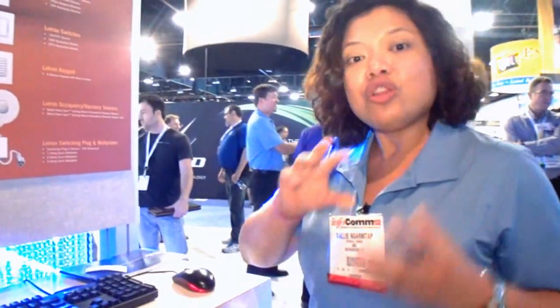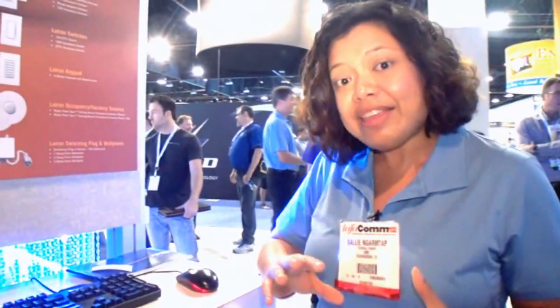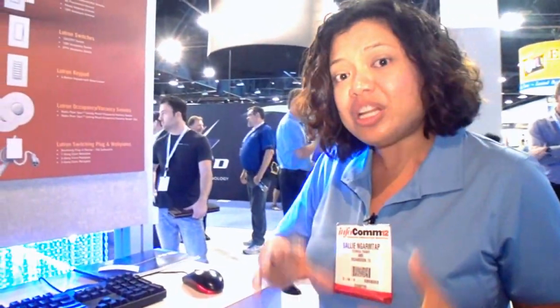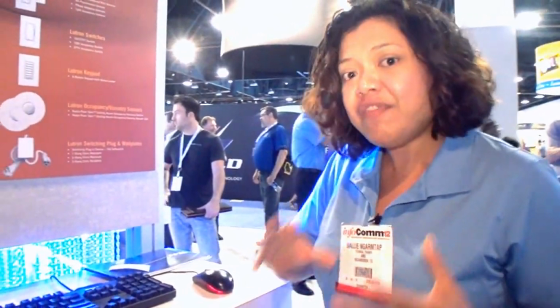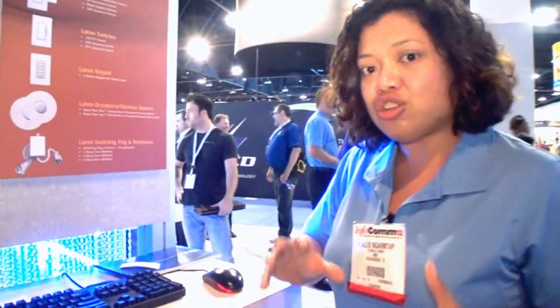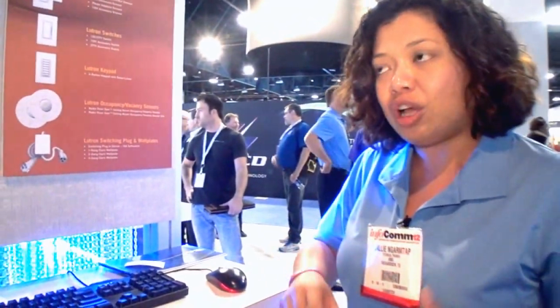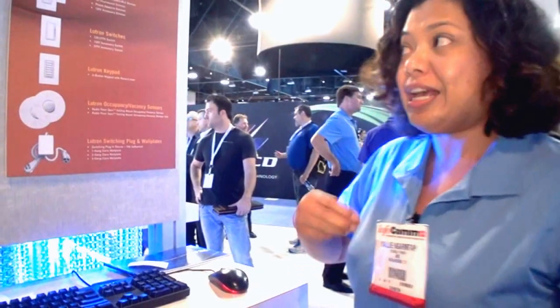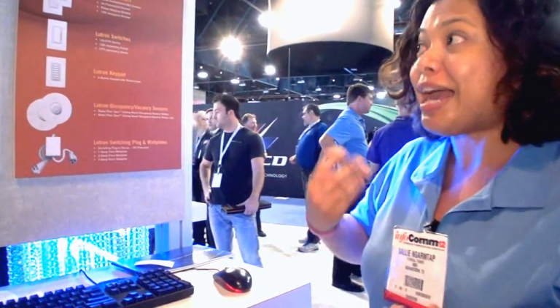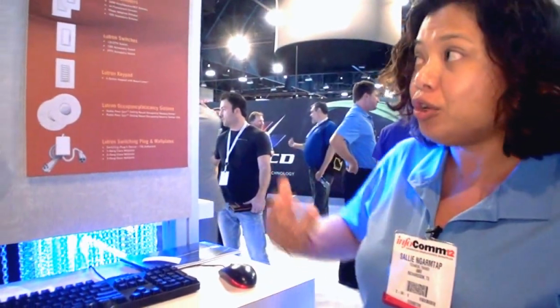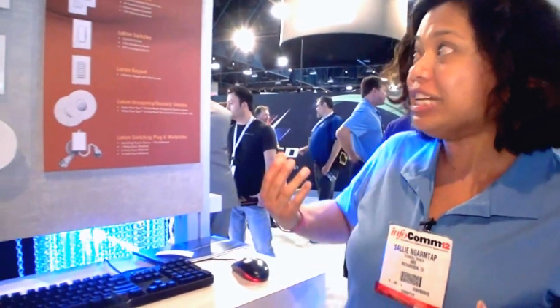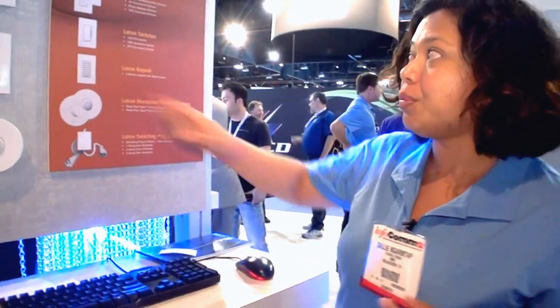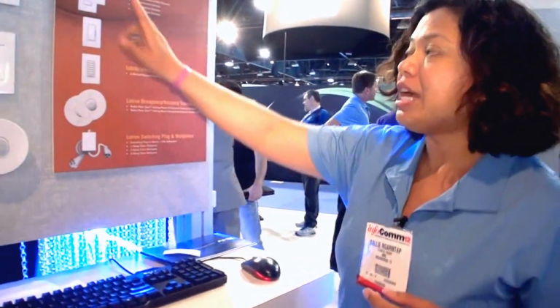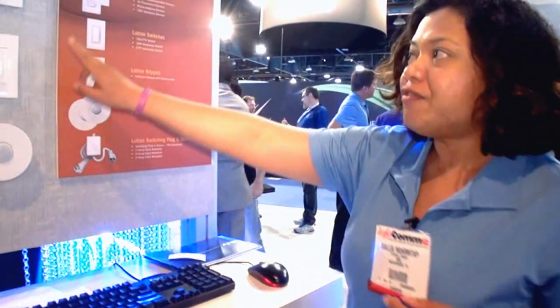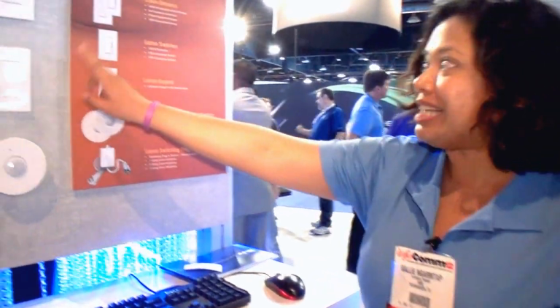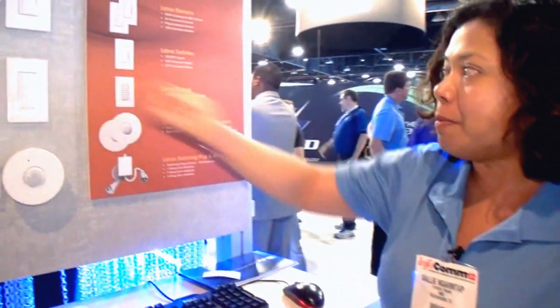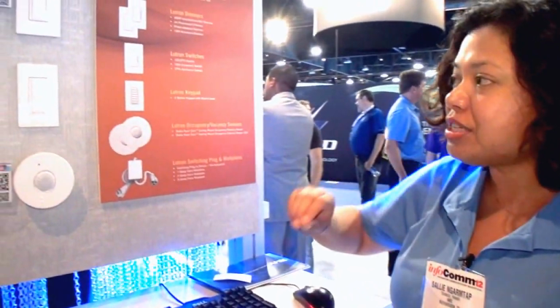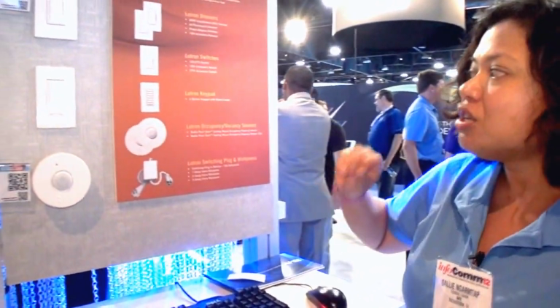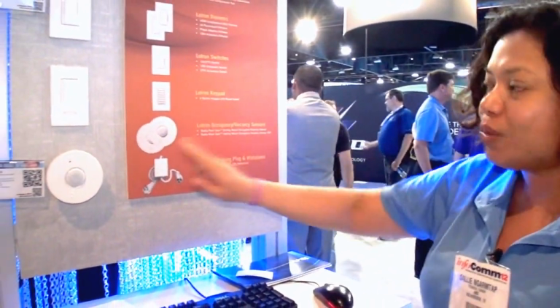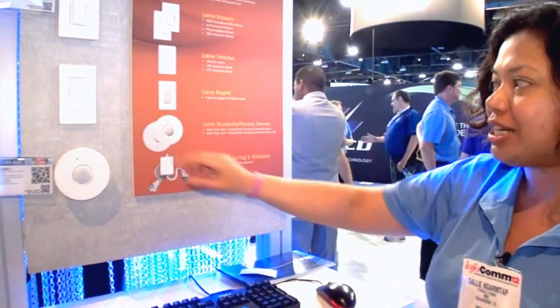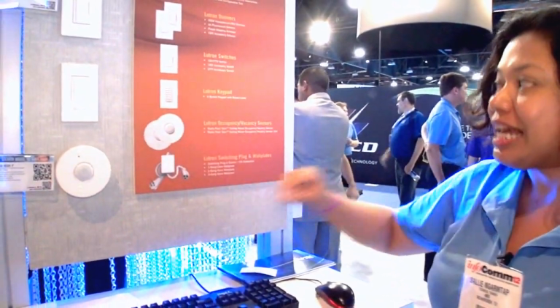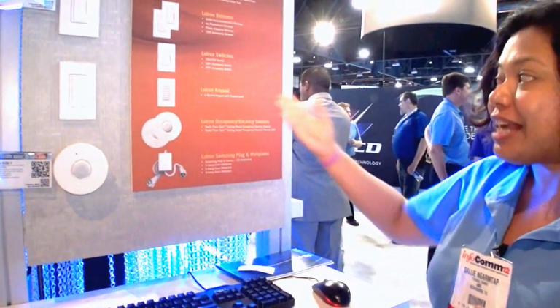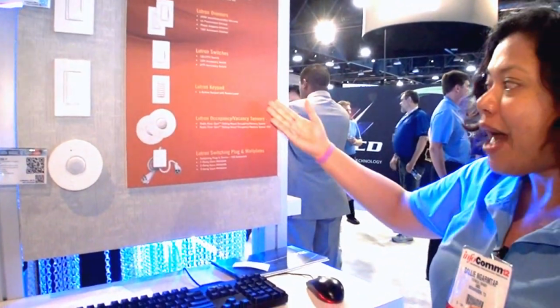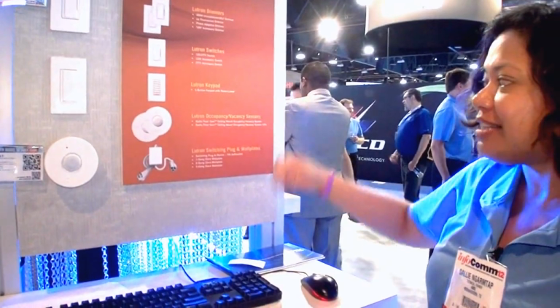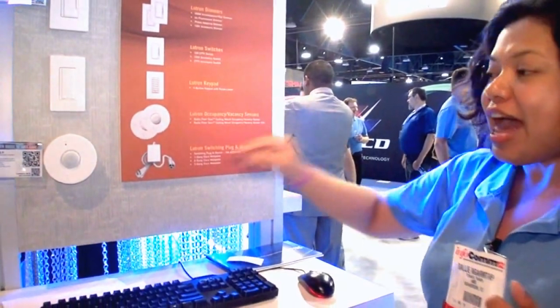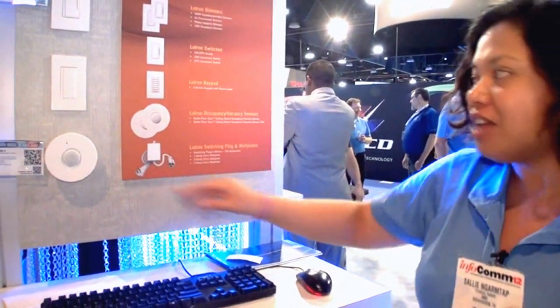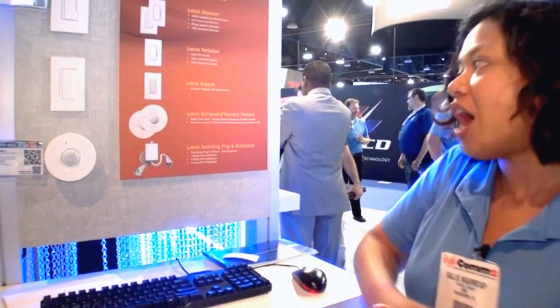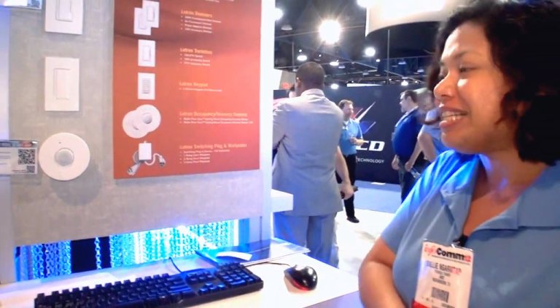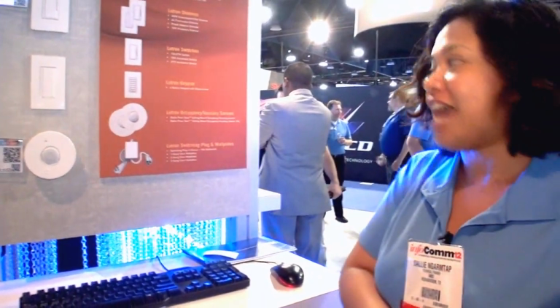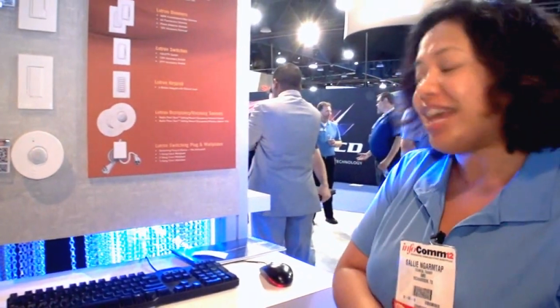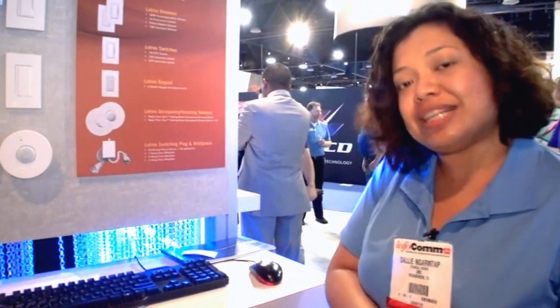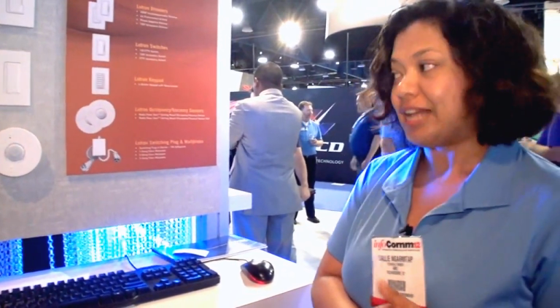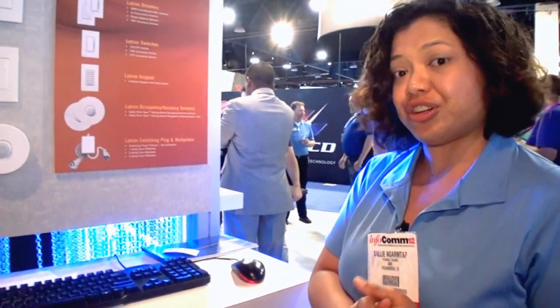The way that you would achieve that control is by including into the rooms various dimmers, switches, keypads, and also occupancy and vacancy sensors.